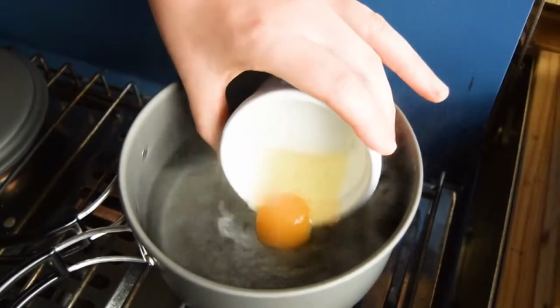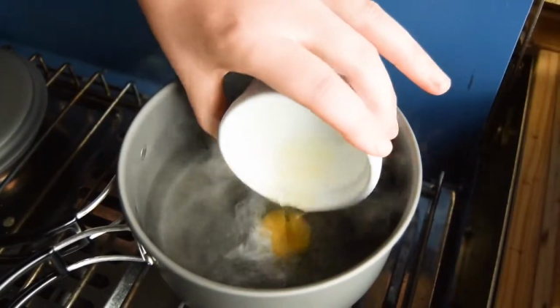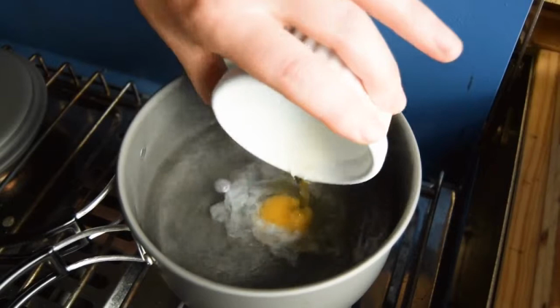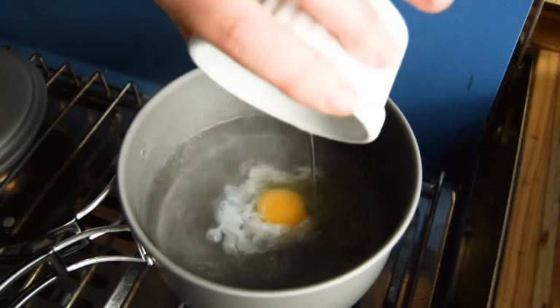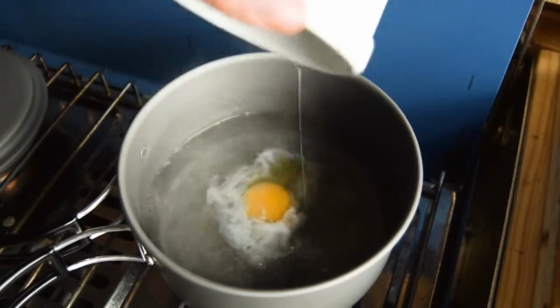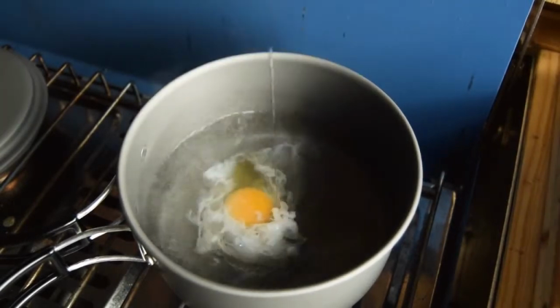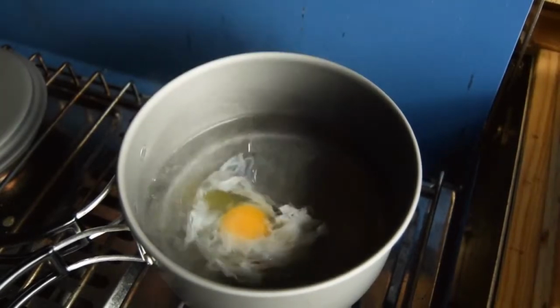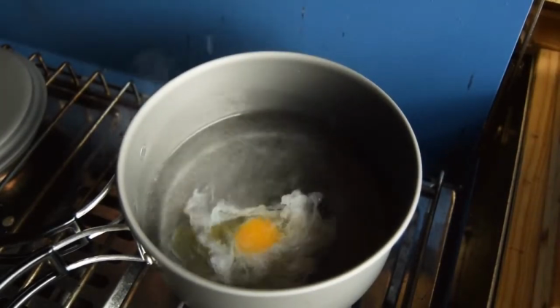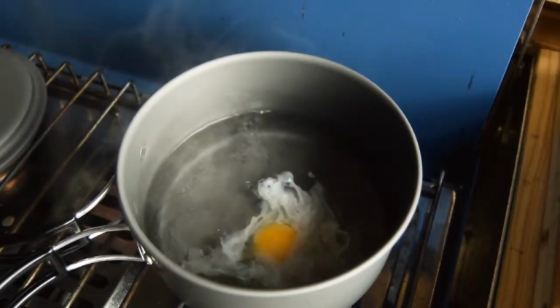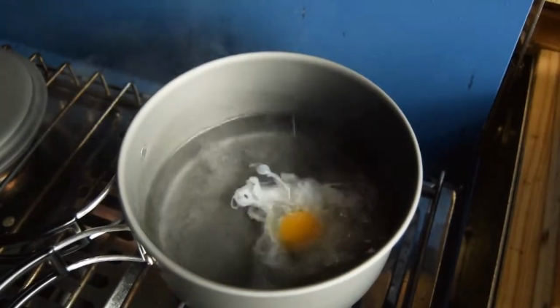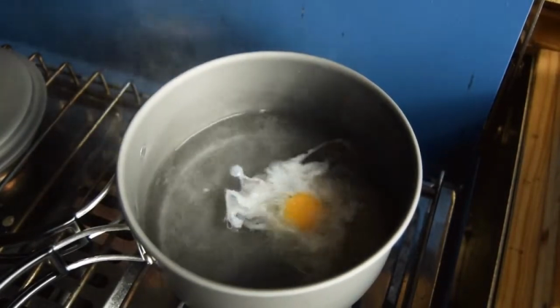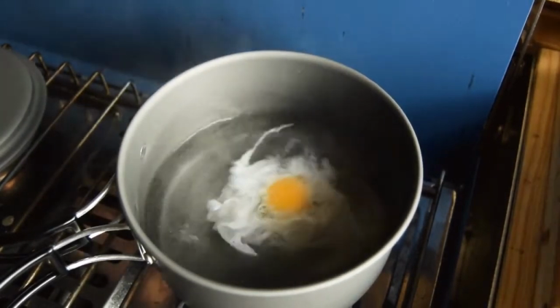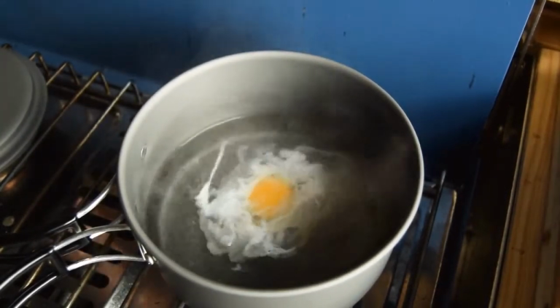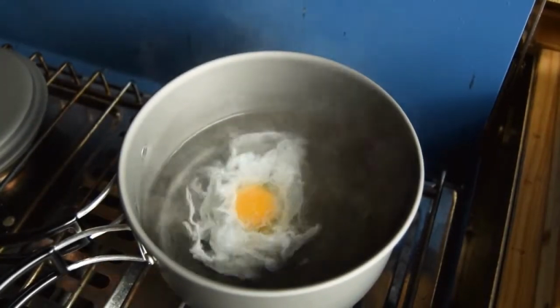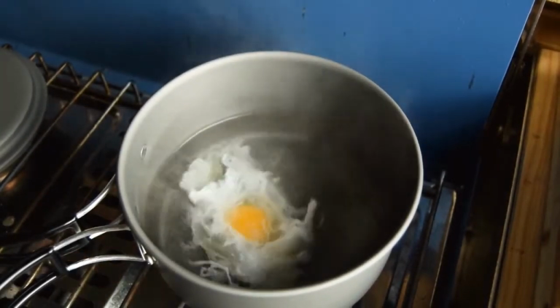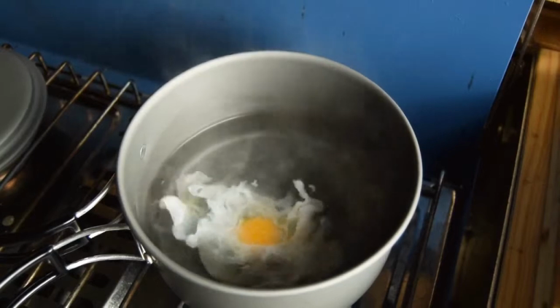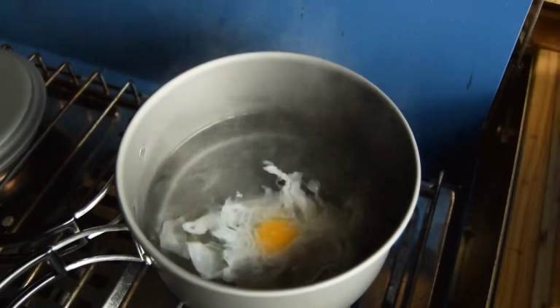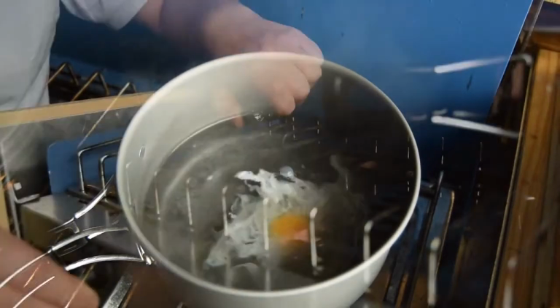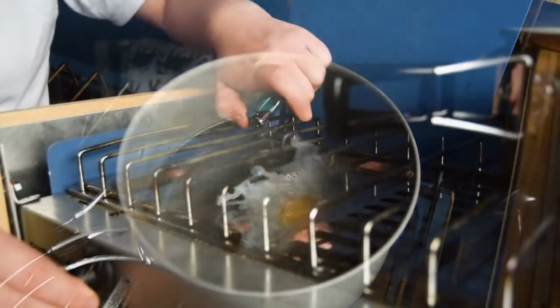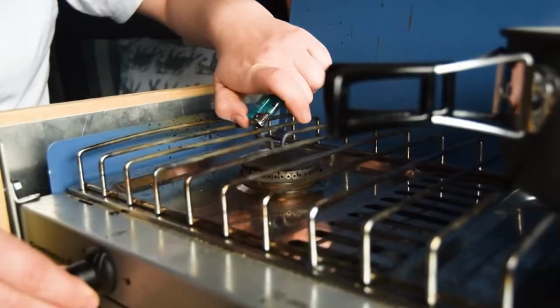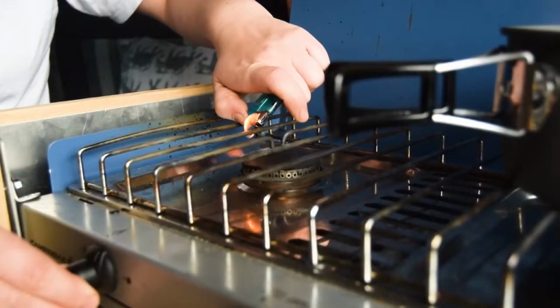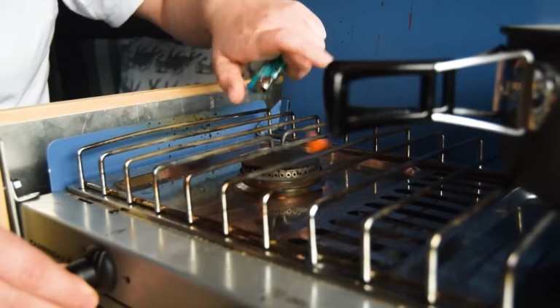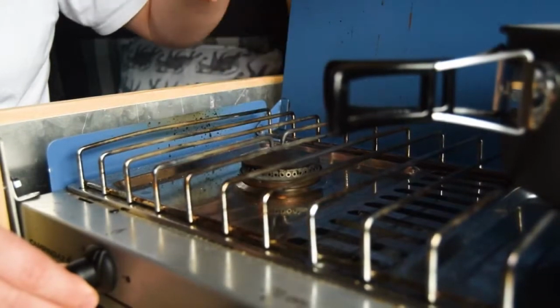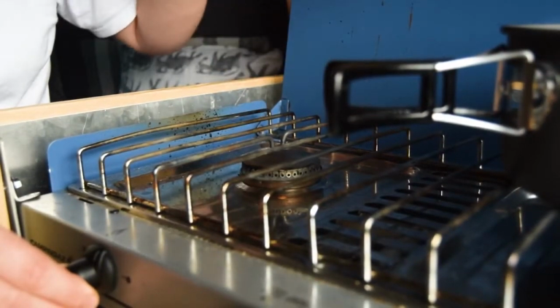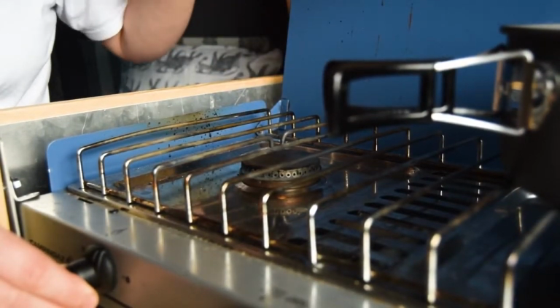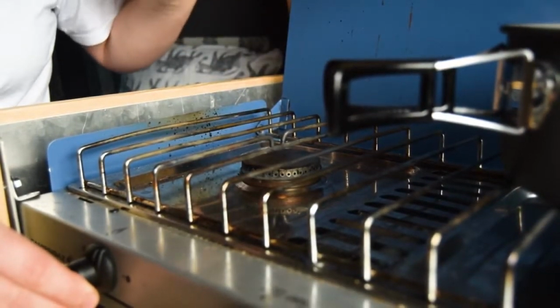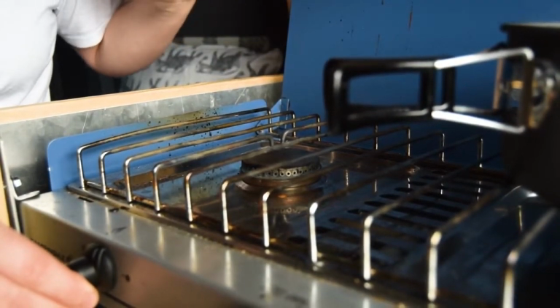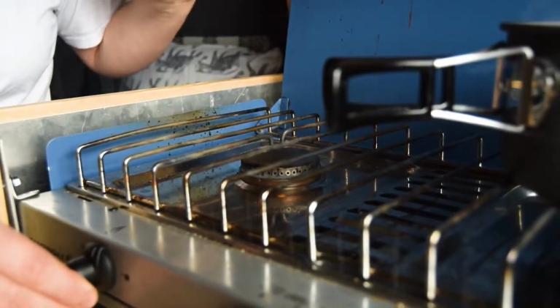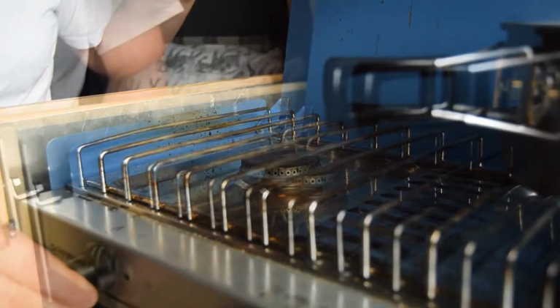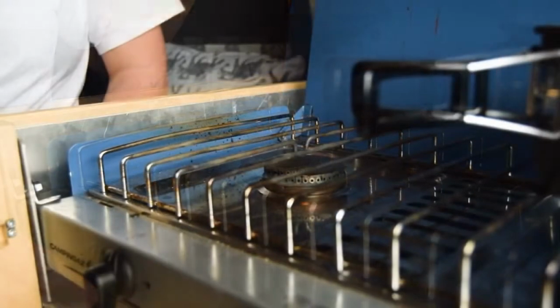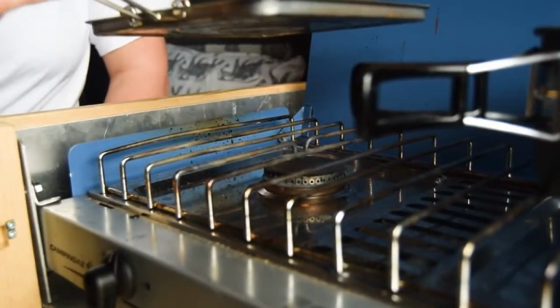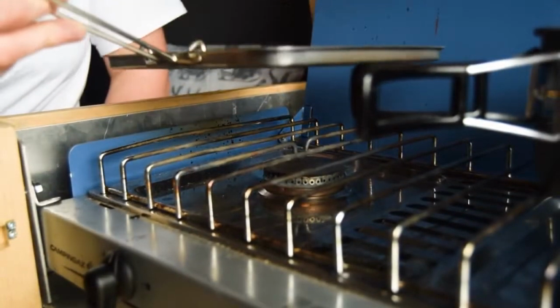Then gently drop your egg into the center of the vortex. You can add more than one egg at a time, but I limit it to two per go. It takes around three minutes for a runny yolk and perfectly set whites, but allow more time if you prefer more set or harder yolks.